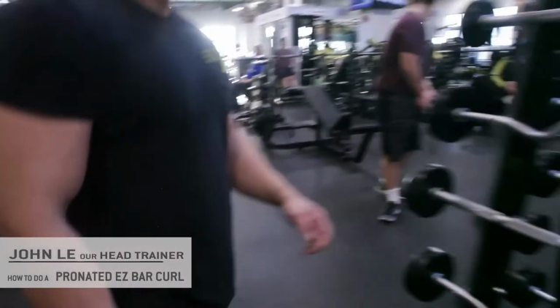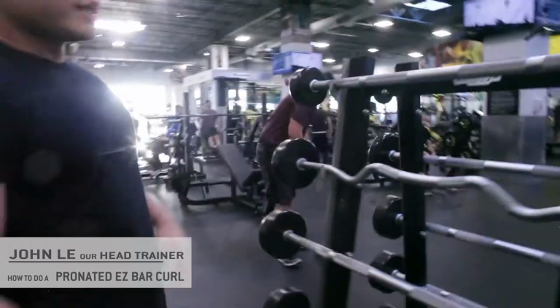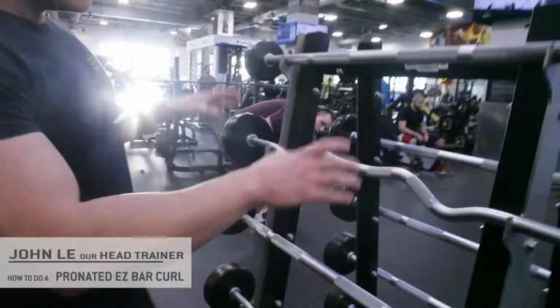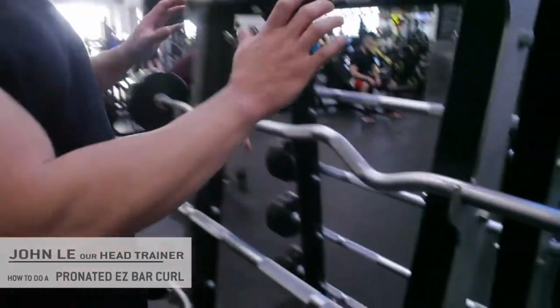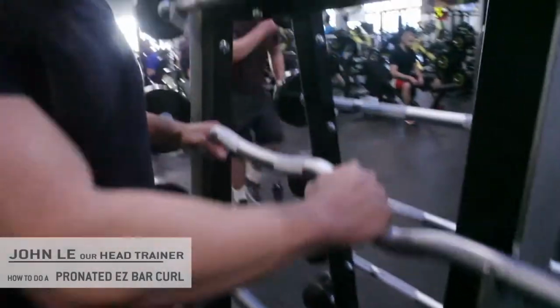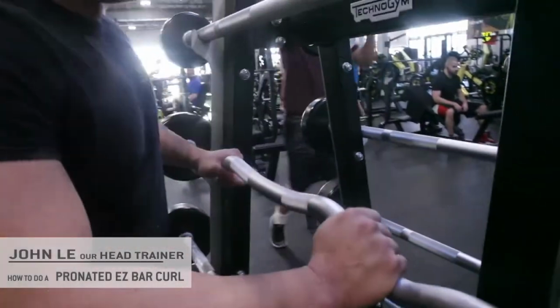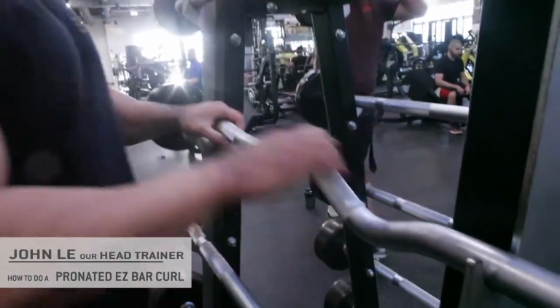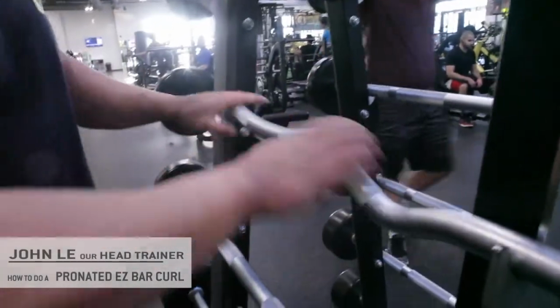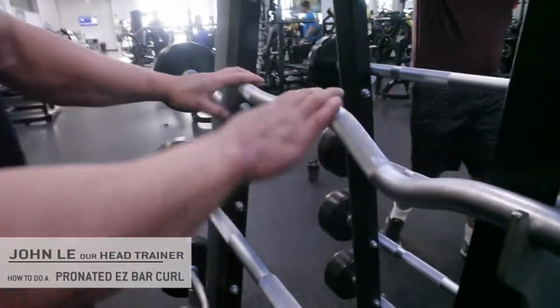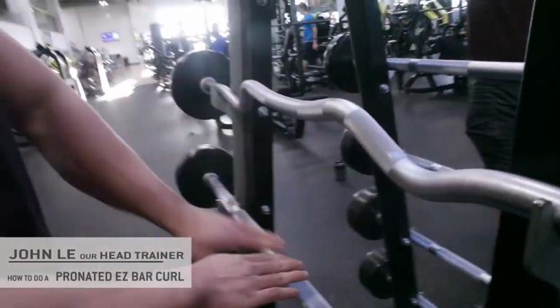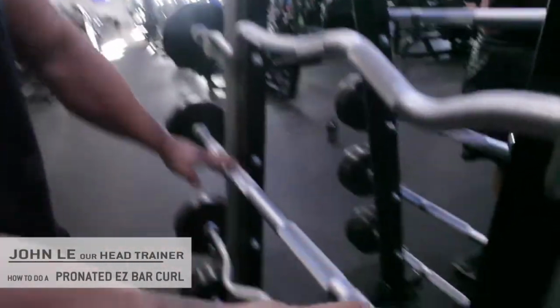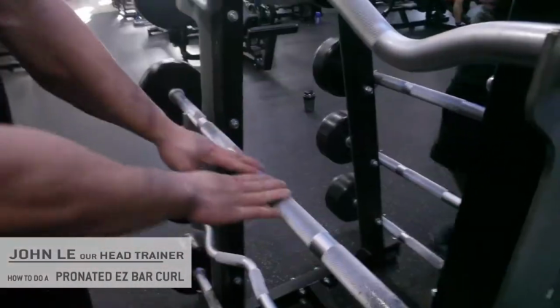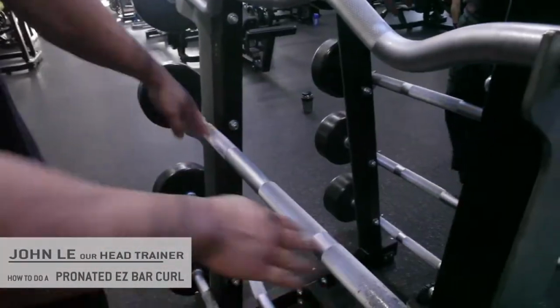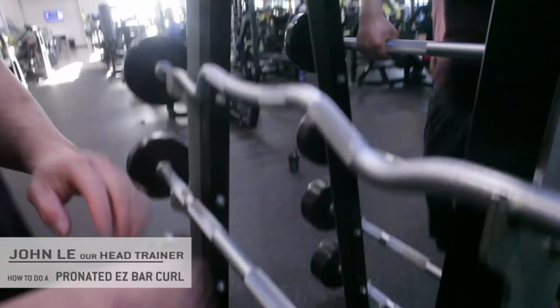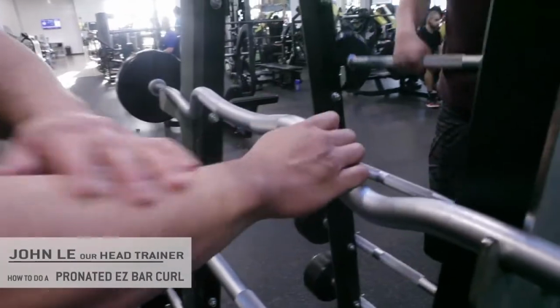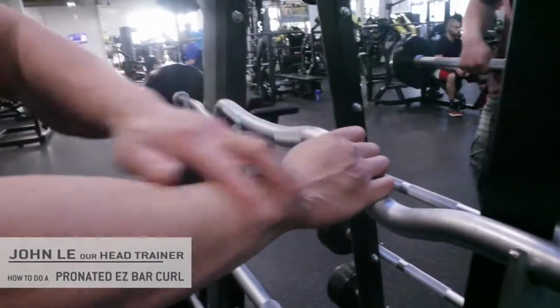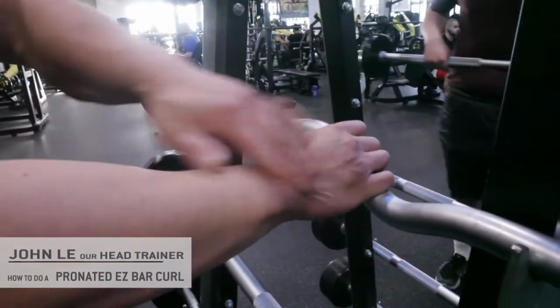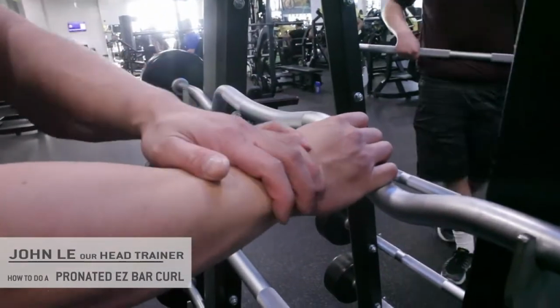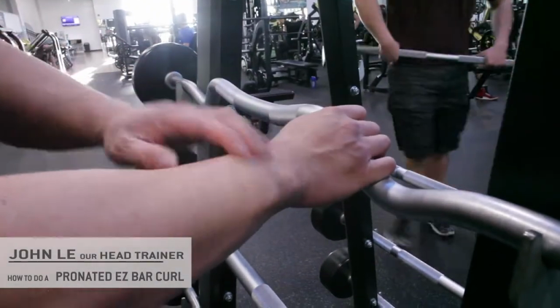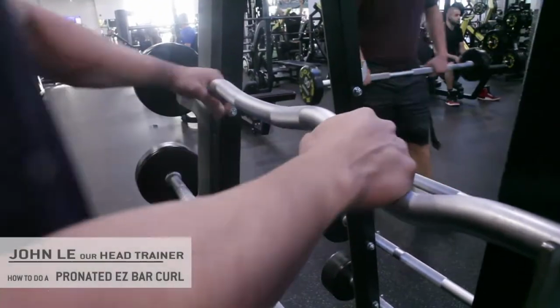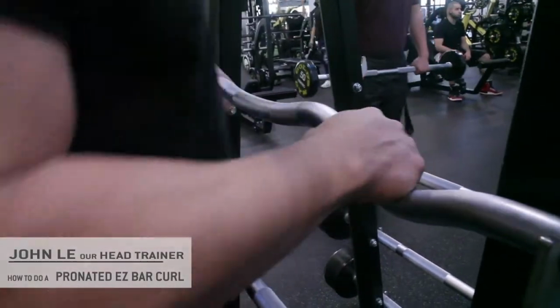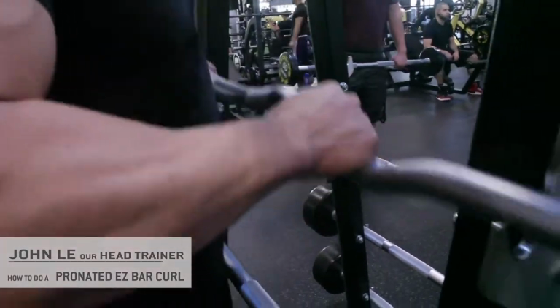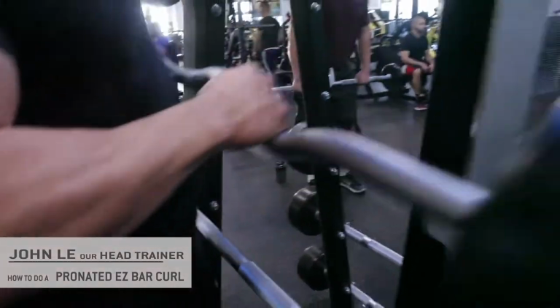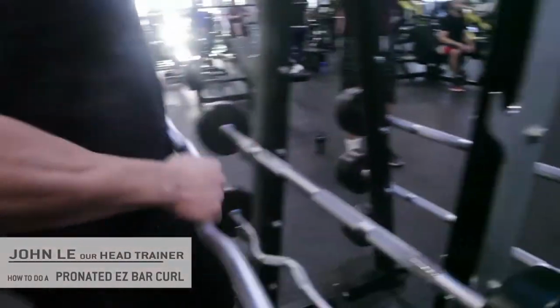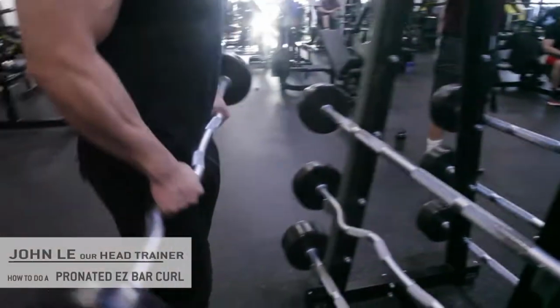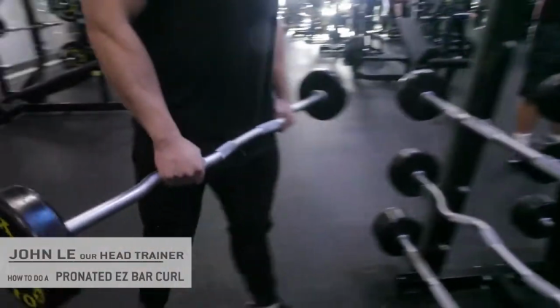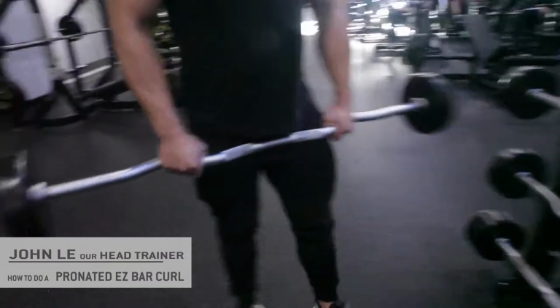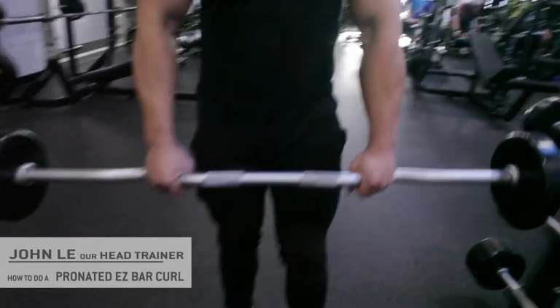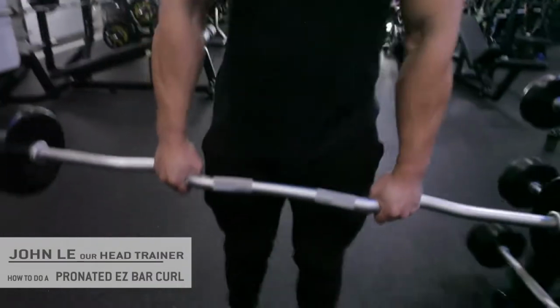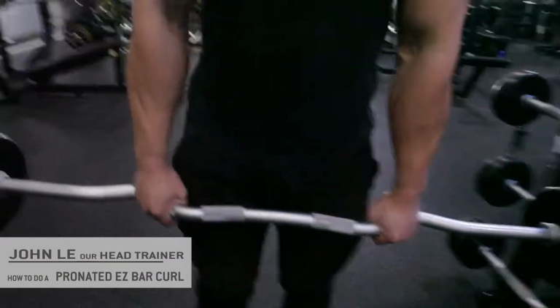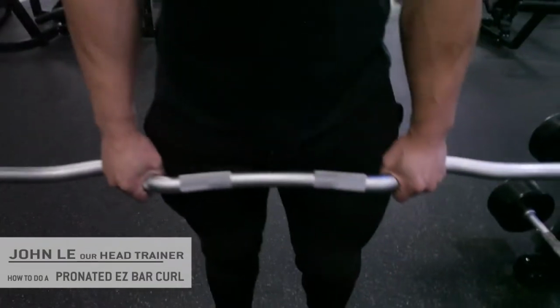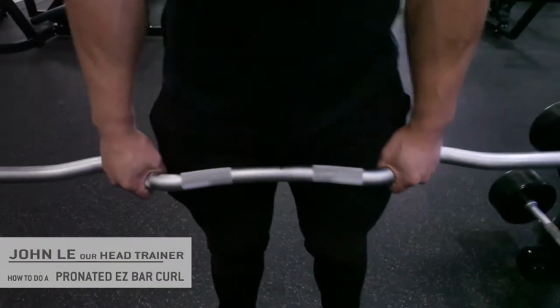So I'm going to grab an easy bar like so. I like the easy bar over the straight bar because it saves a little bit of pressure on the wrist. So I'm going to go with the easy bar here, and you're going to hold it in an overhand pronated position.